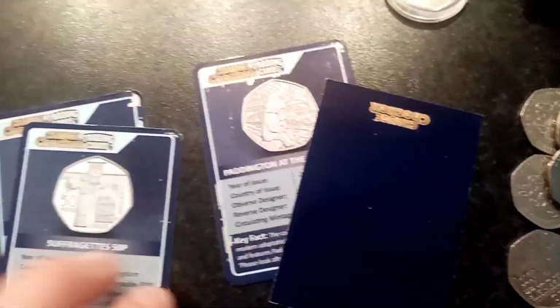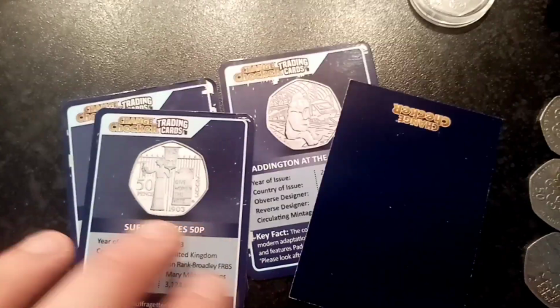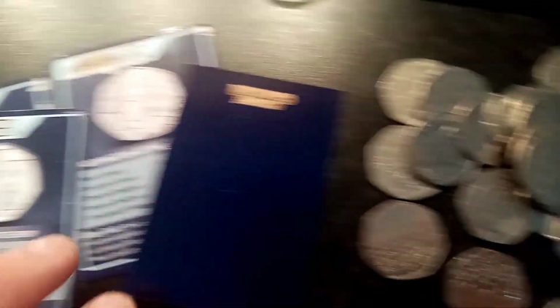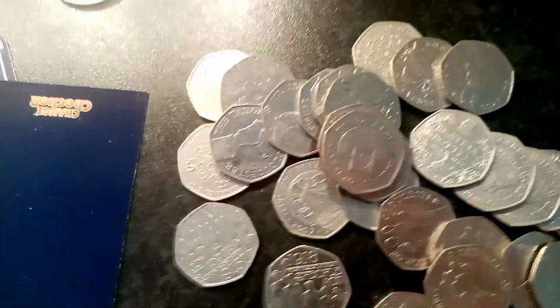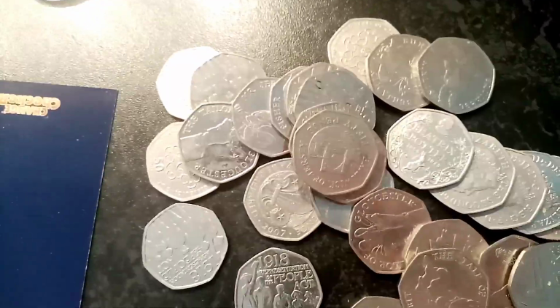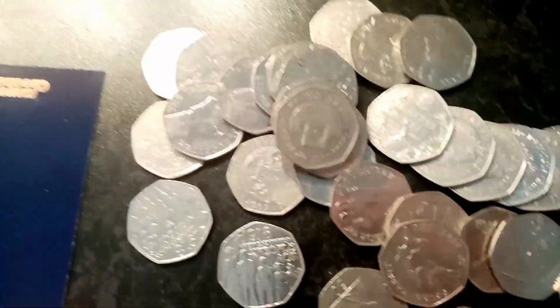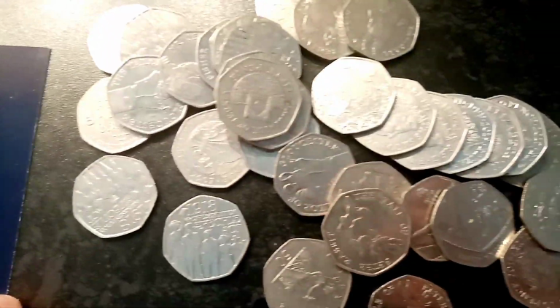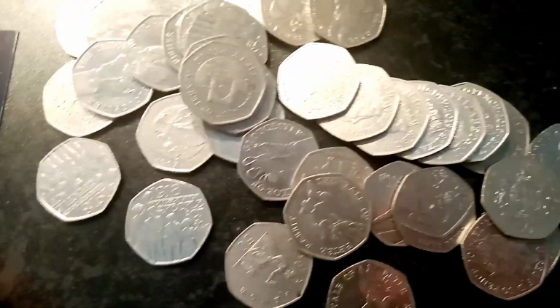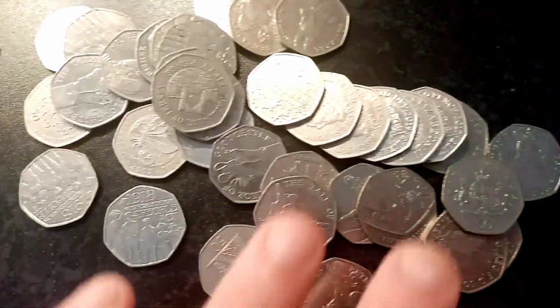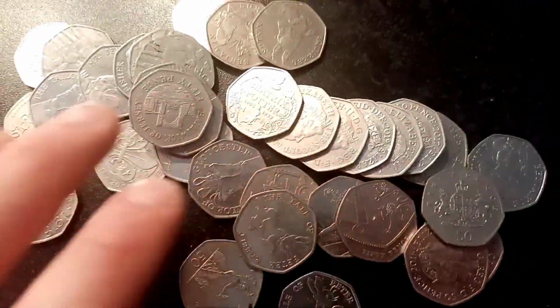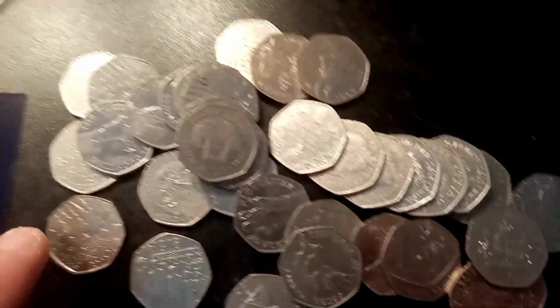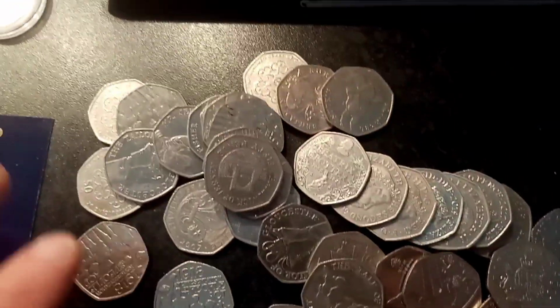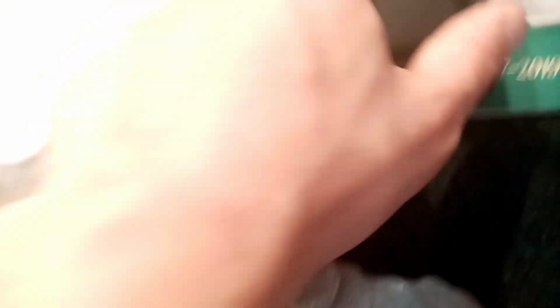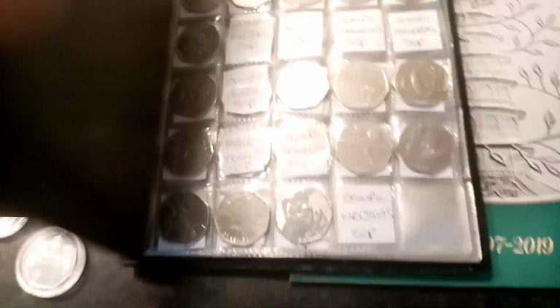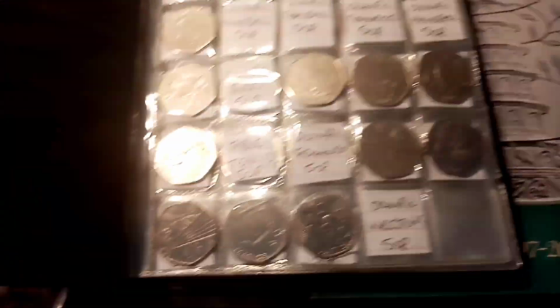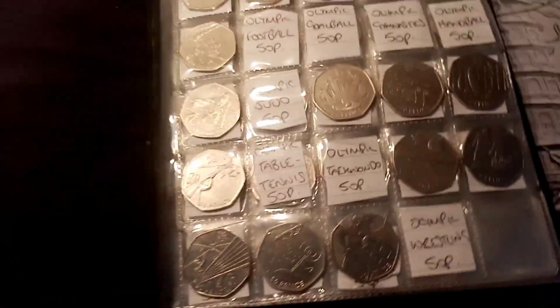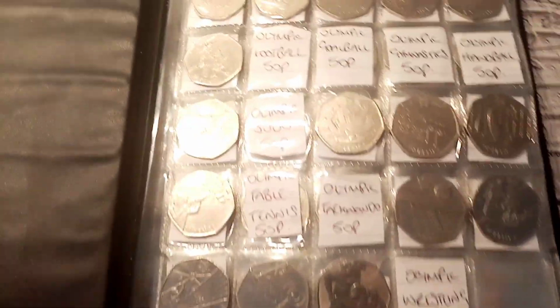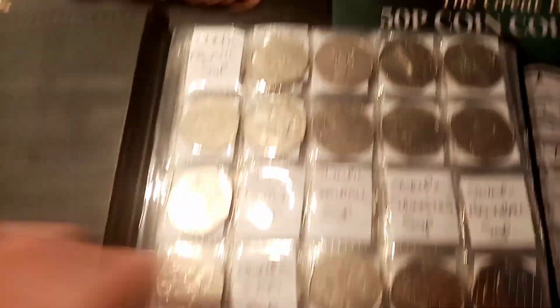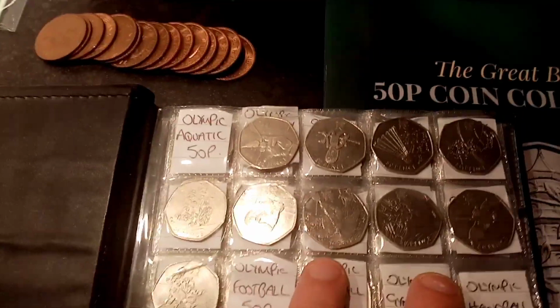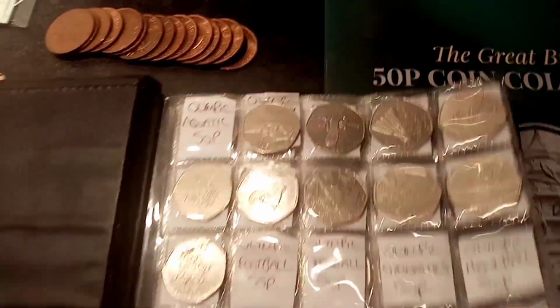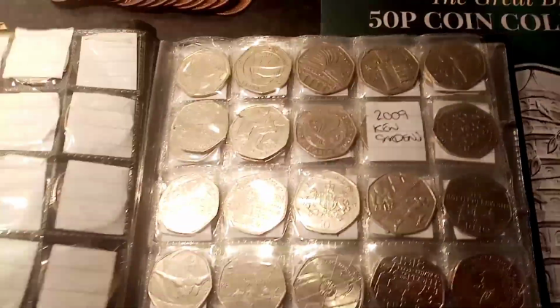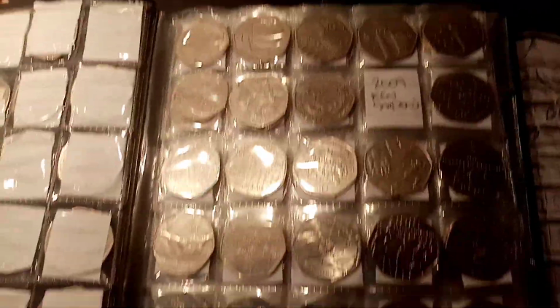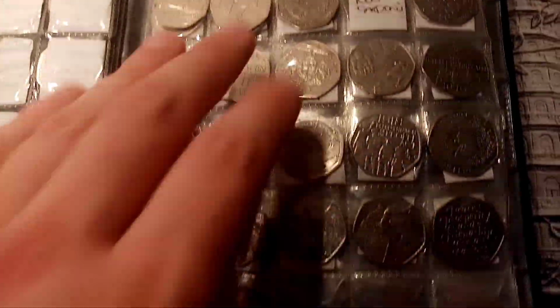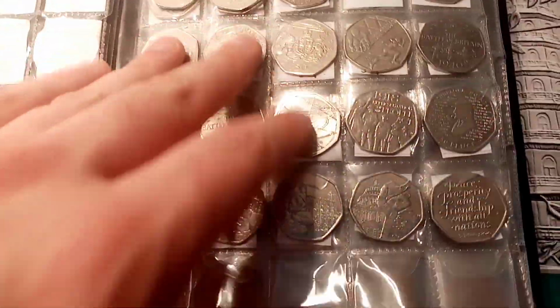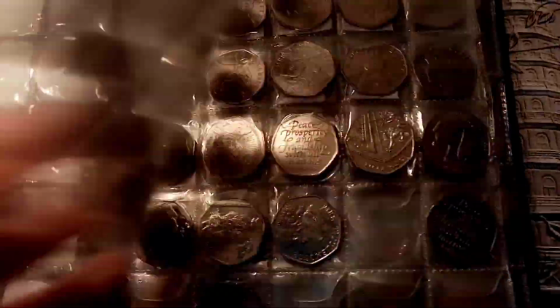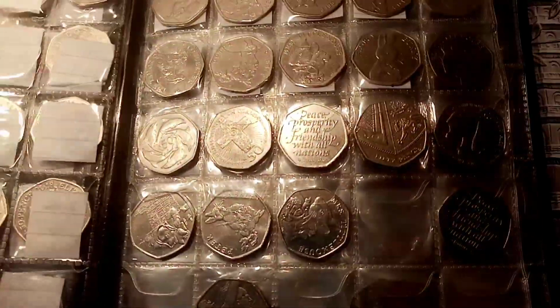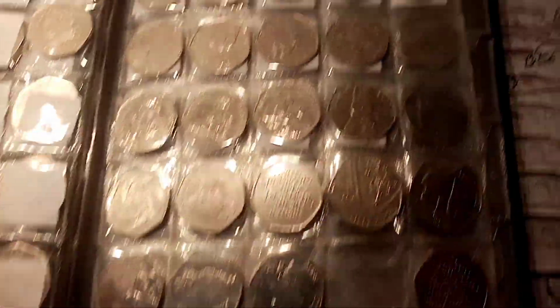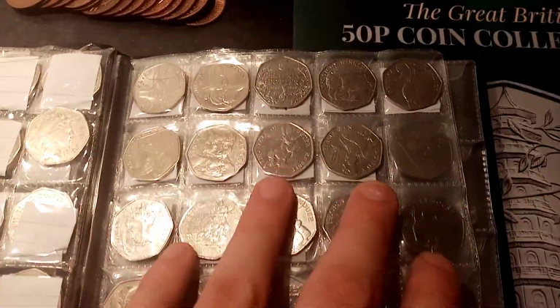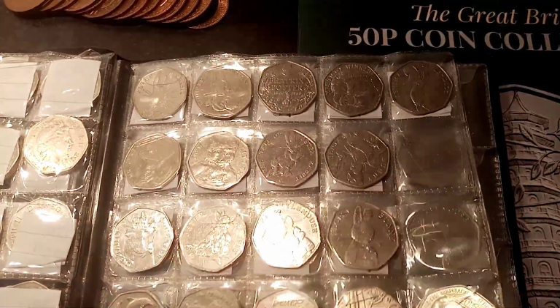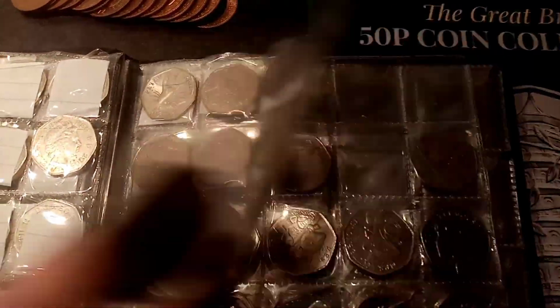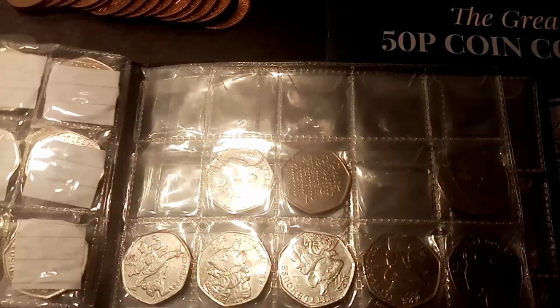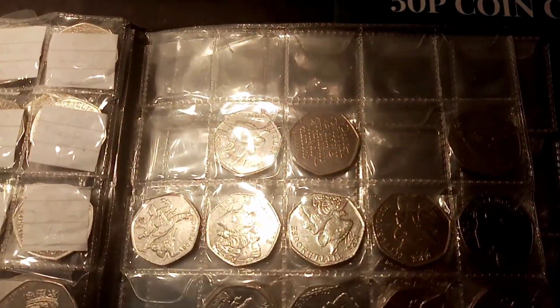We'll start off with a change checker card — I've just started collecting them, I've got three in total. These coins here are all the ones that I'm going to be putting back into circulation because I've already got enough of them. I think it's always fair just to keep a few of each at home and then put the others back into circulation.